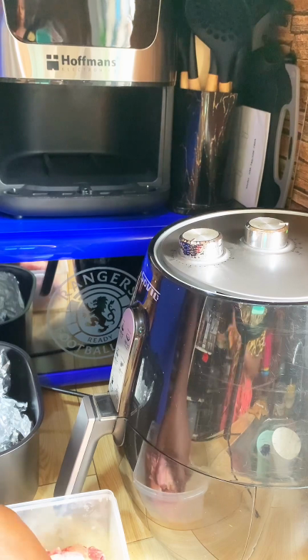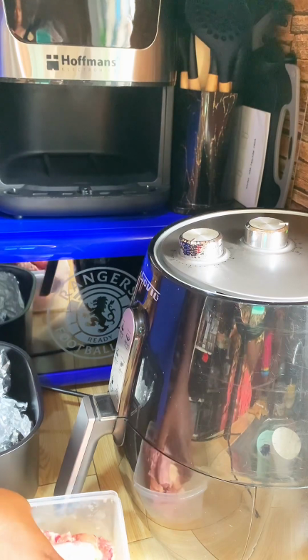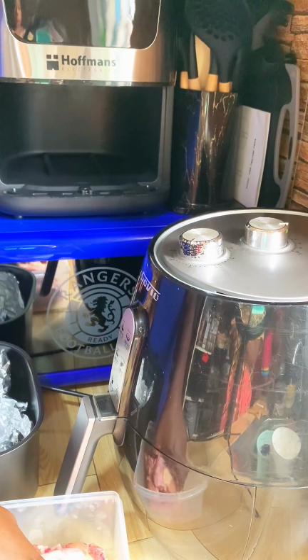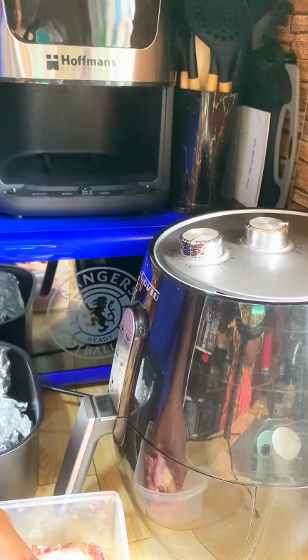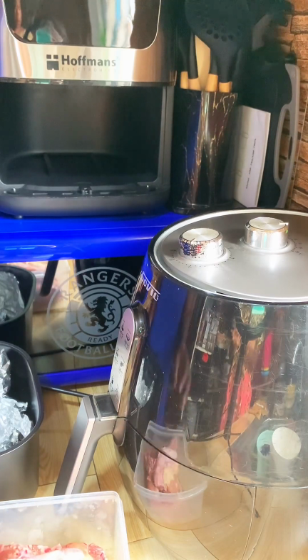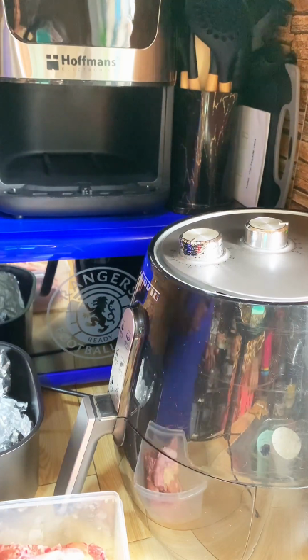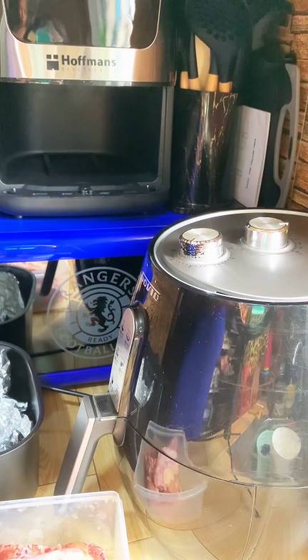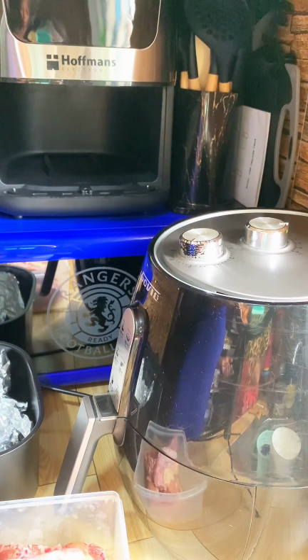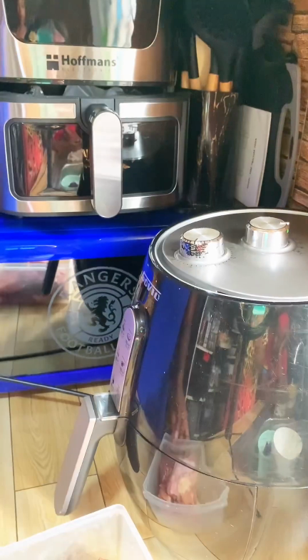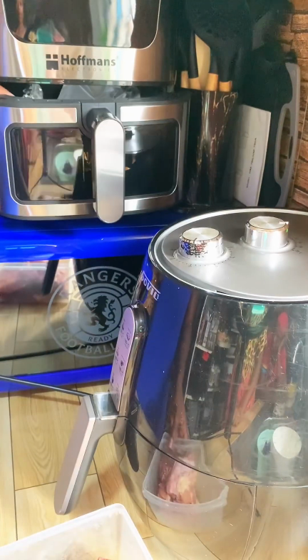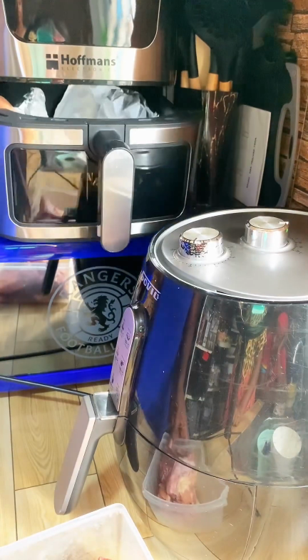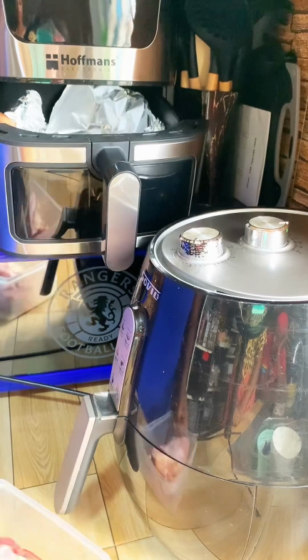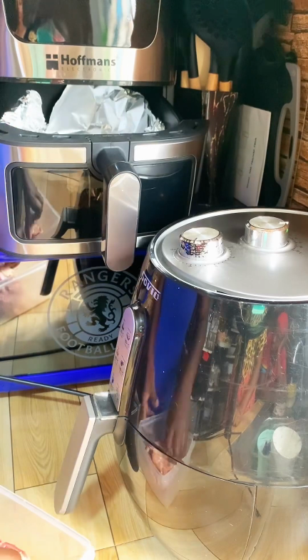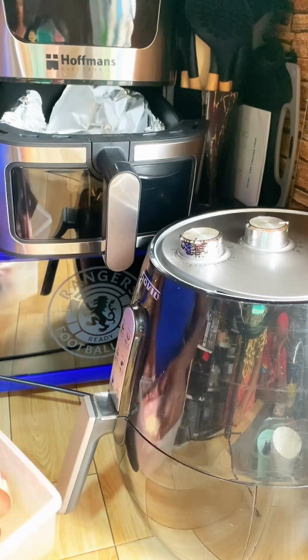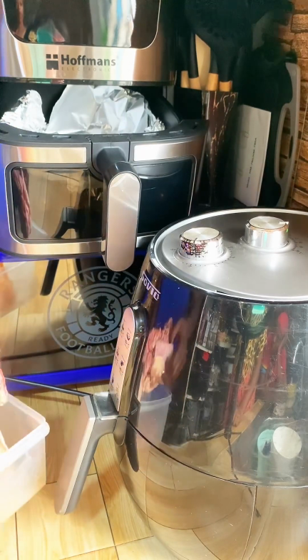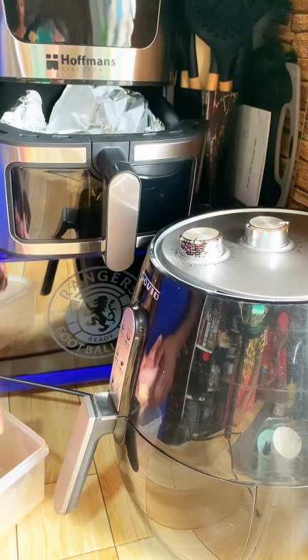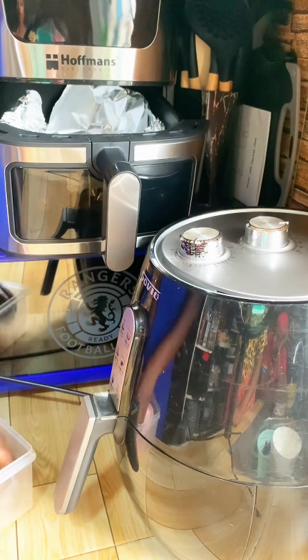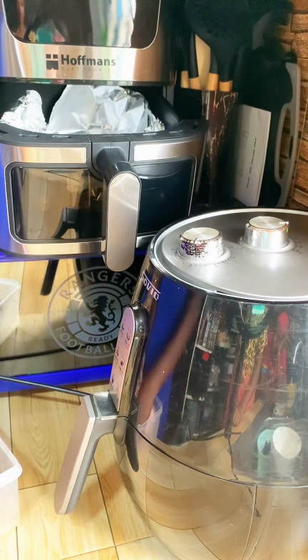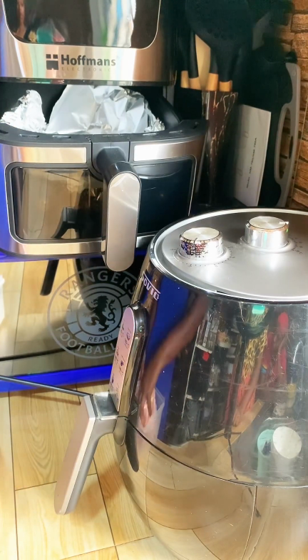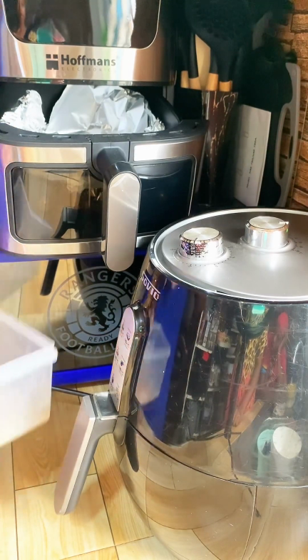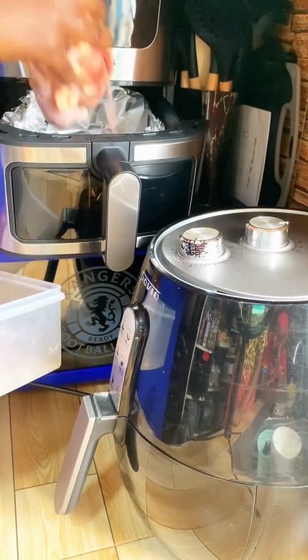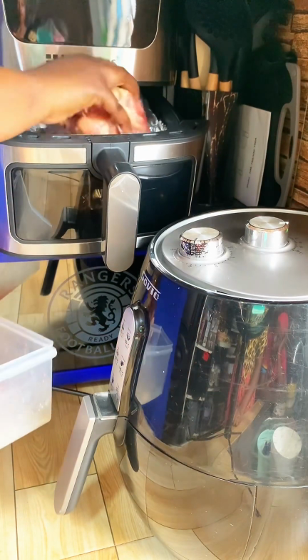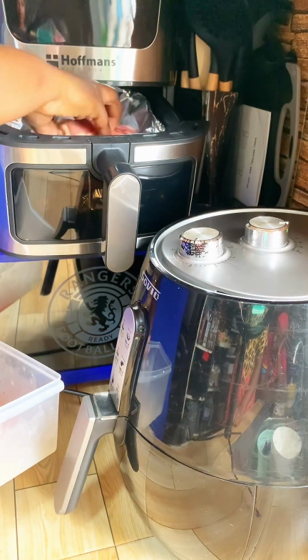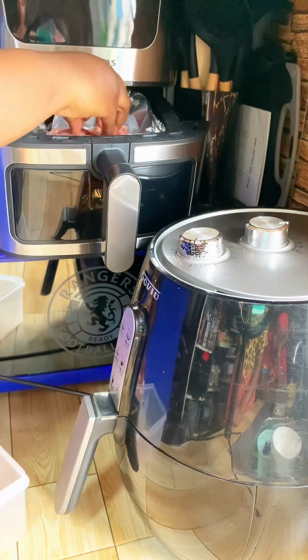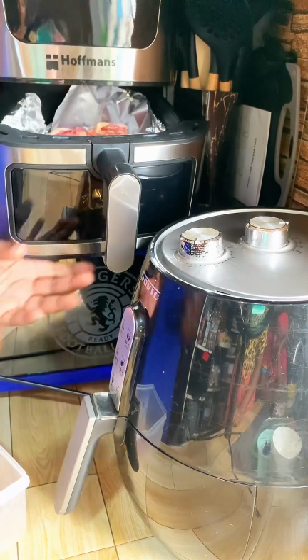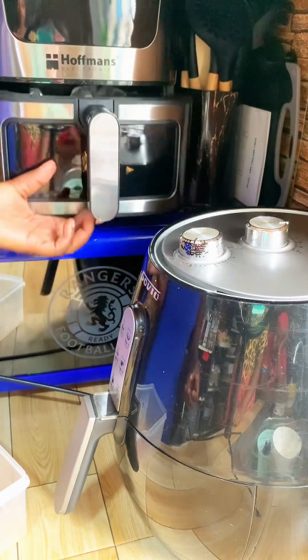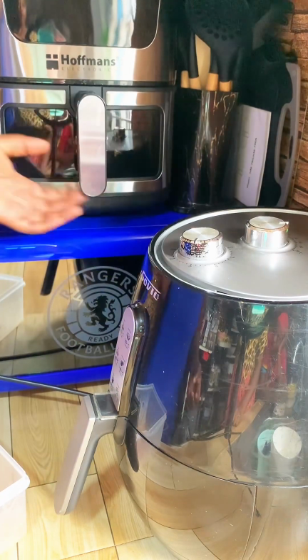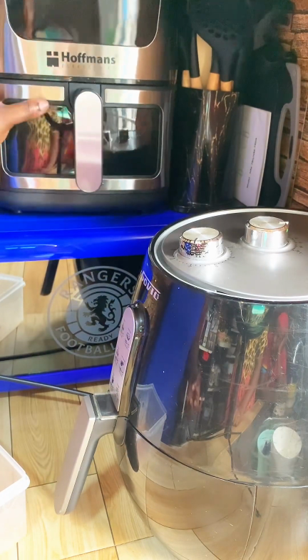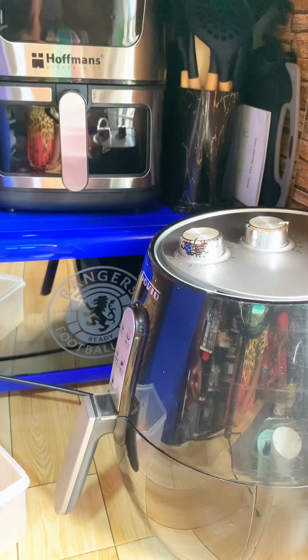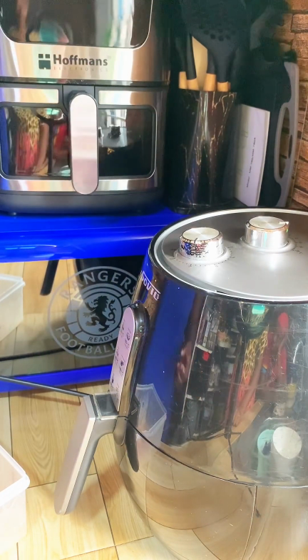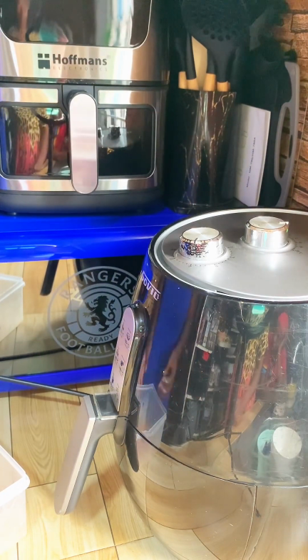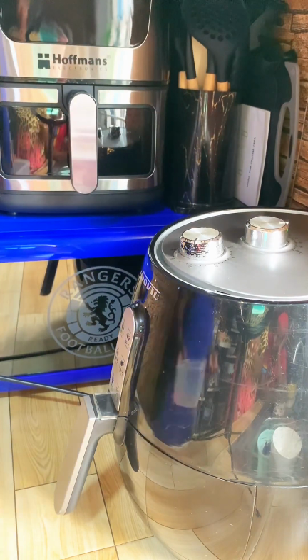Just wait for it to cook perfectly for a delicious soup. You can use this for your jollof rice, you can use this for your stews — basically everything you need to use them for.